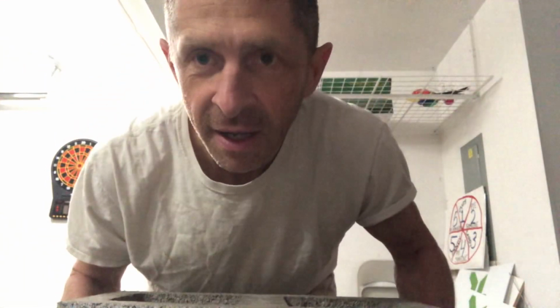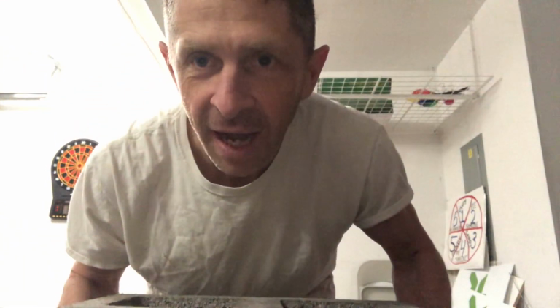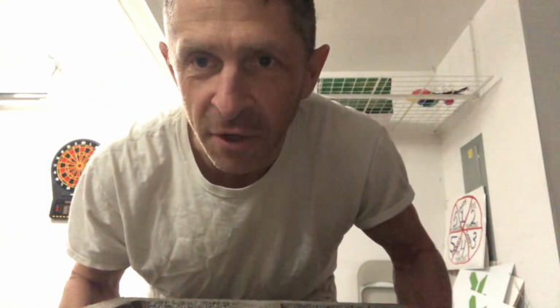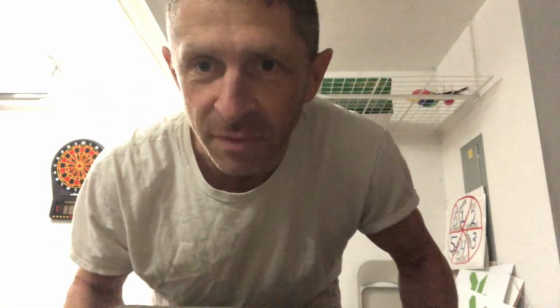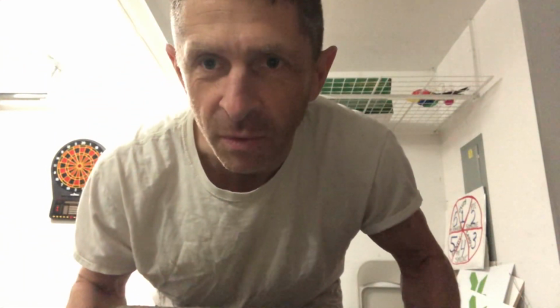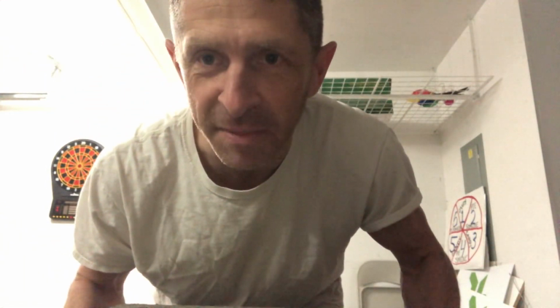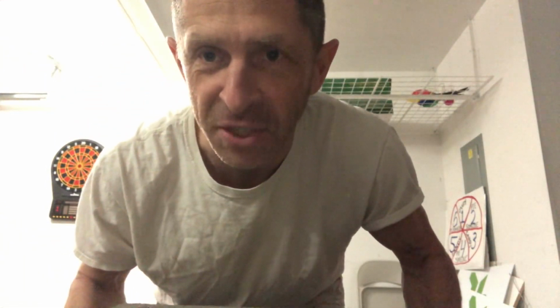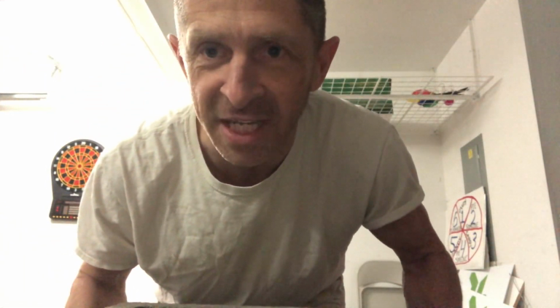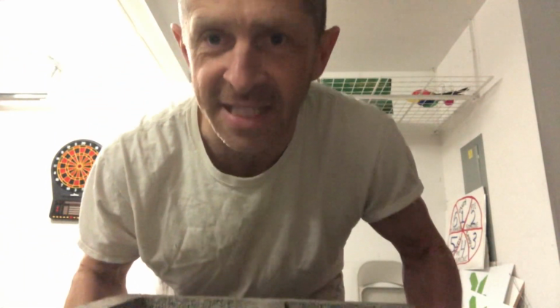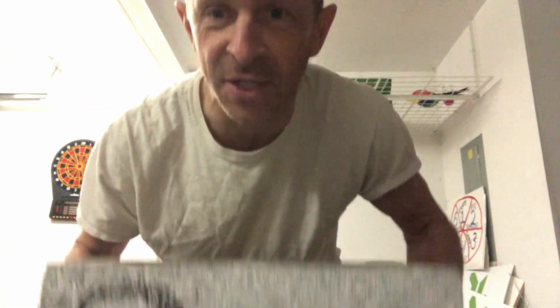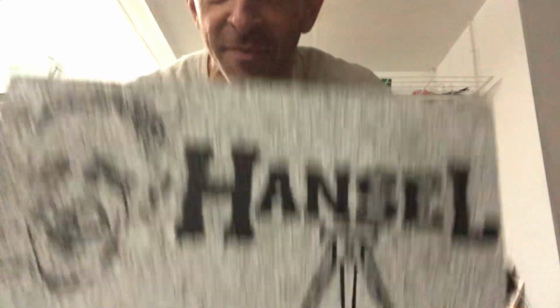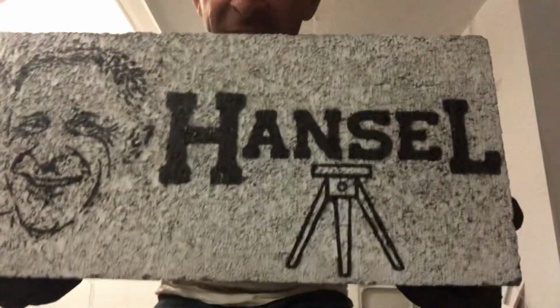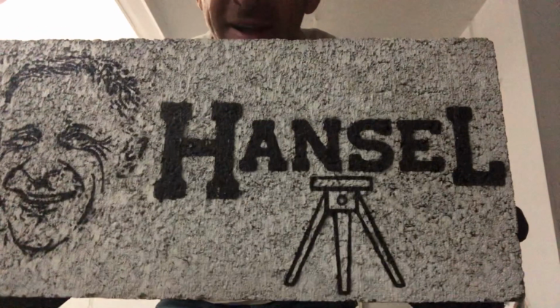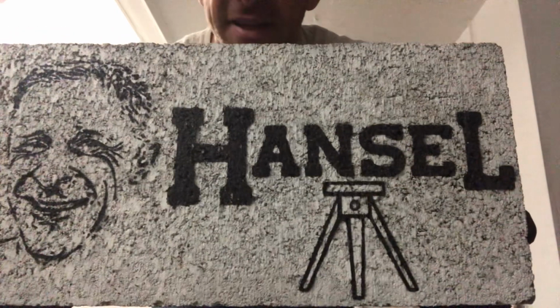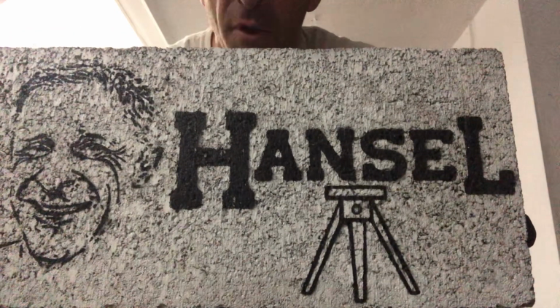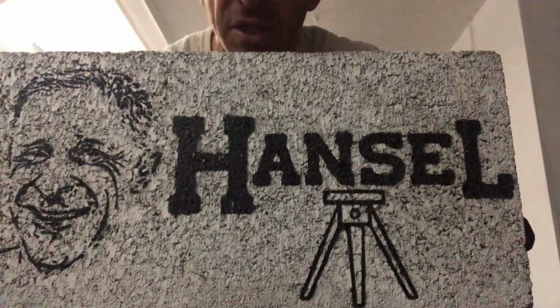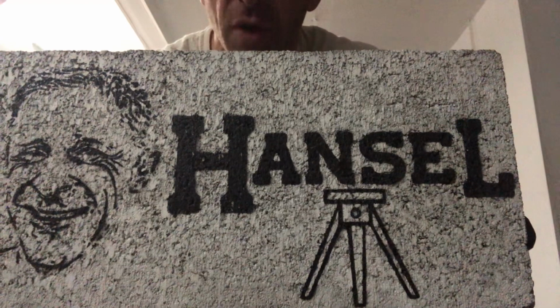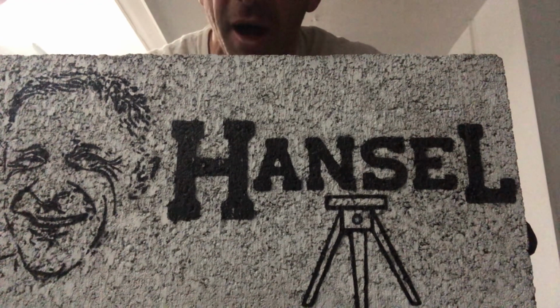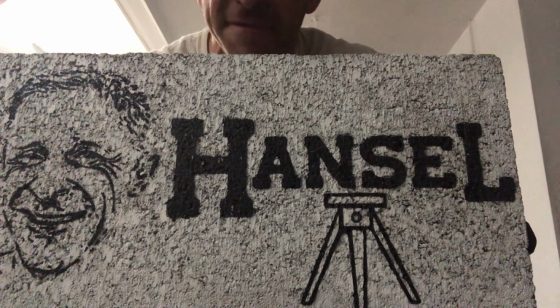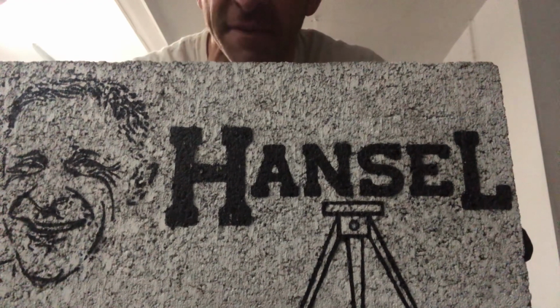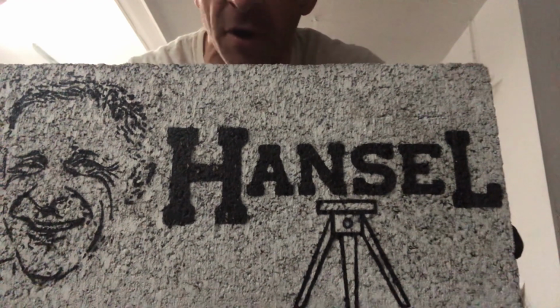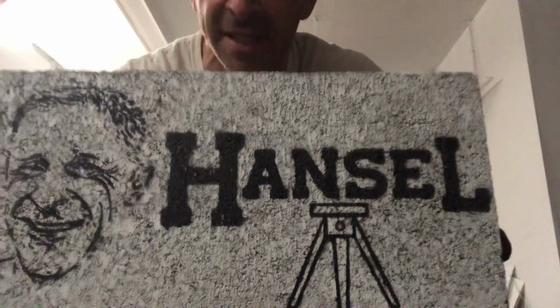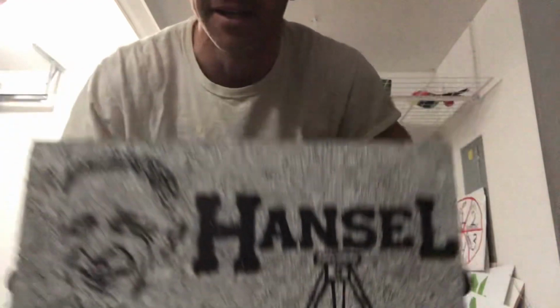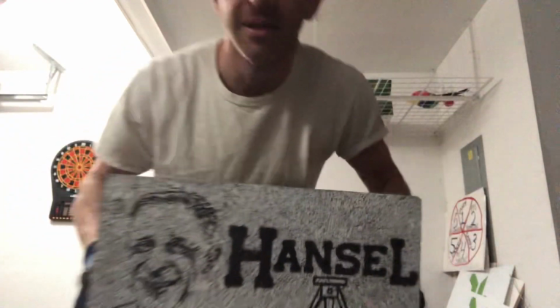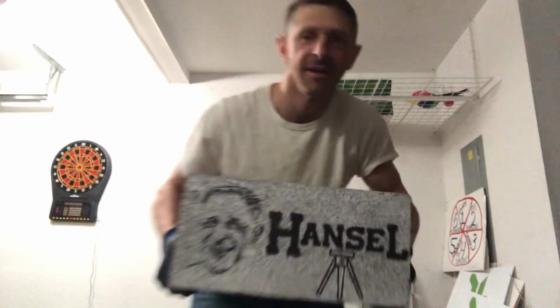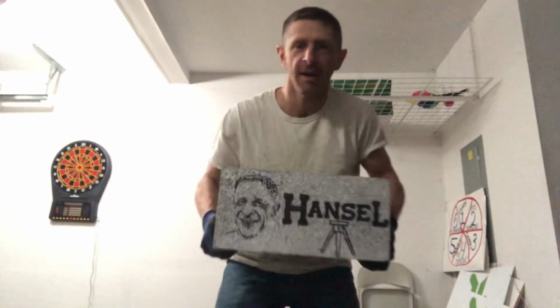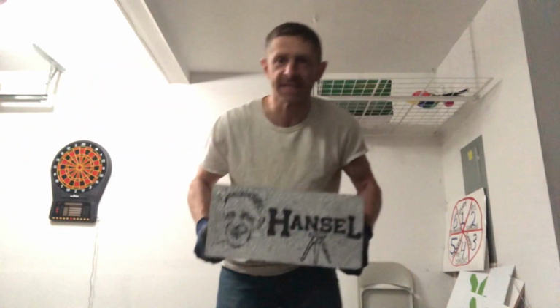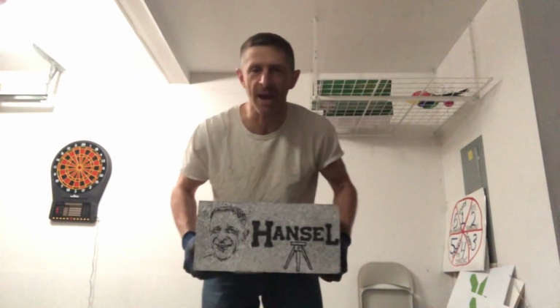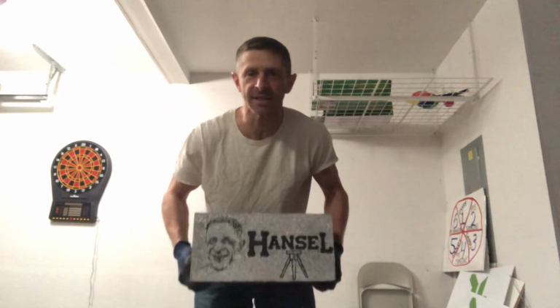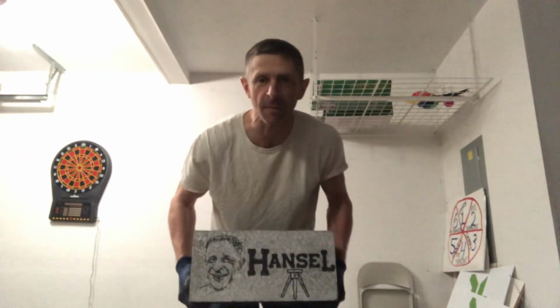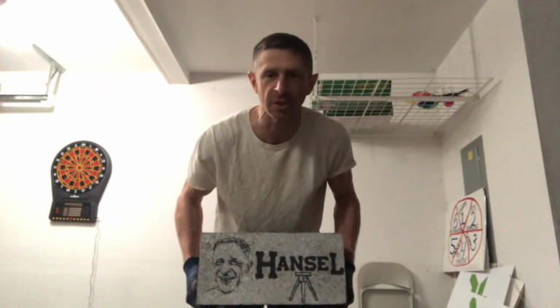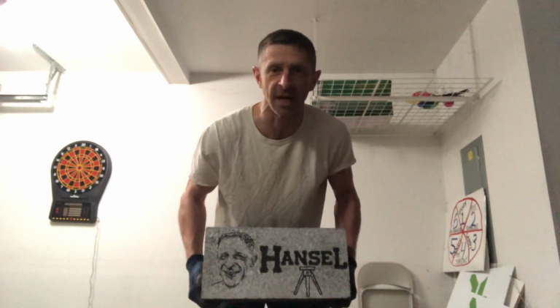Hi folks, welcome to TGT. It's Hansel, the aforementioned tripod in front of you. I'm going to step back and describe what we're doing tonight.